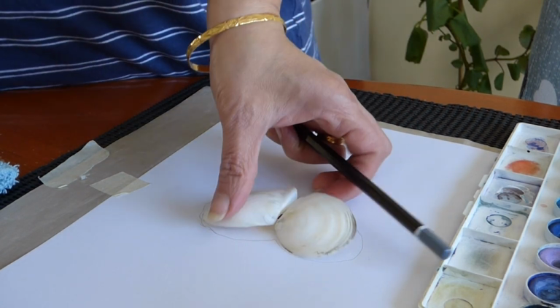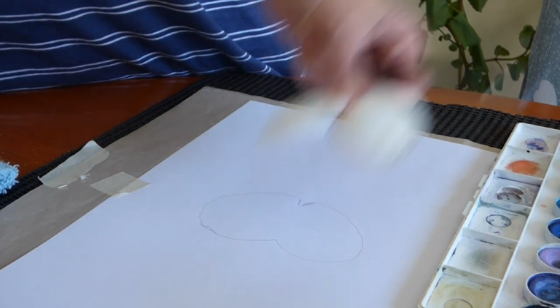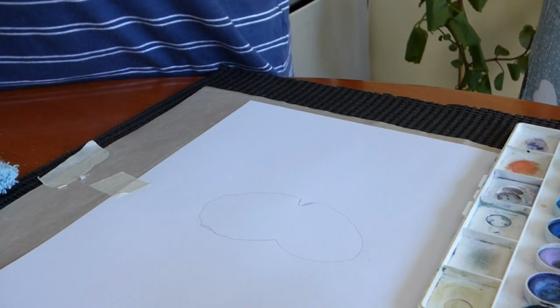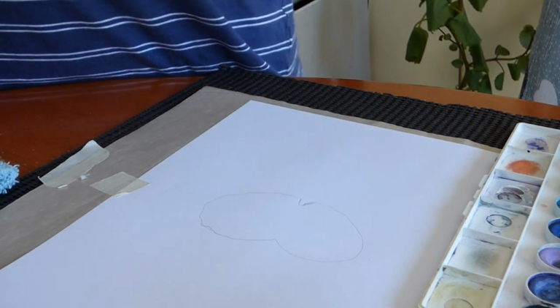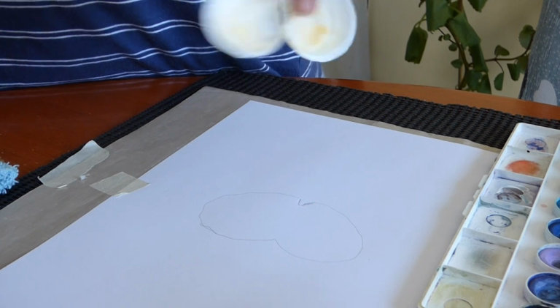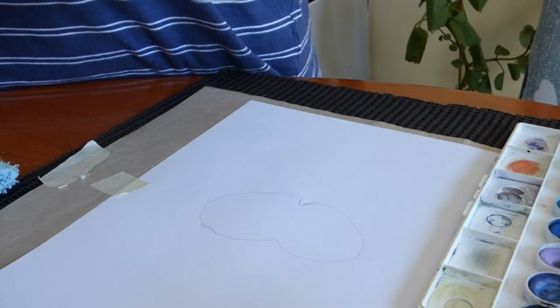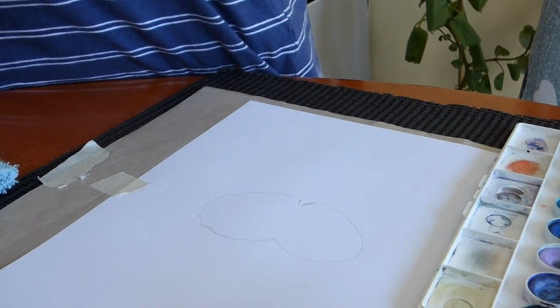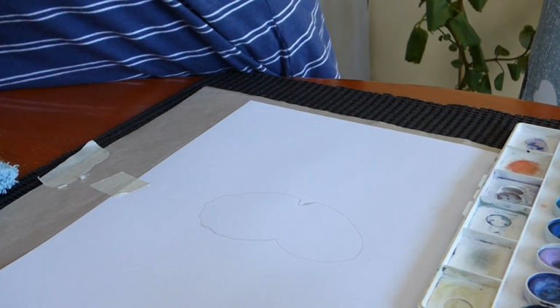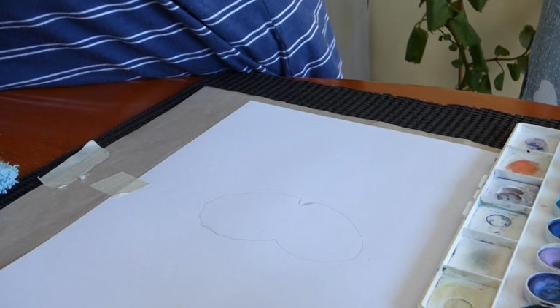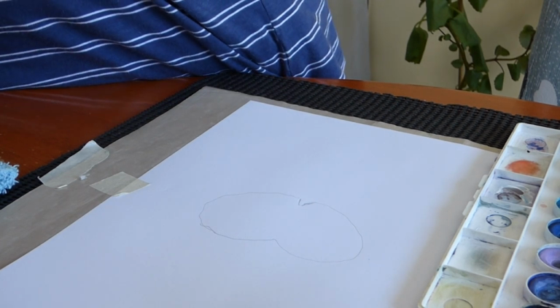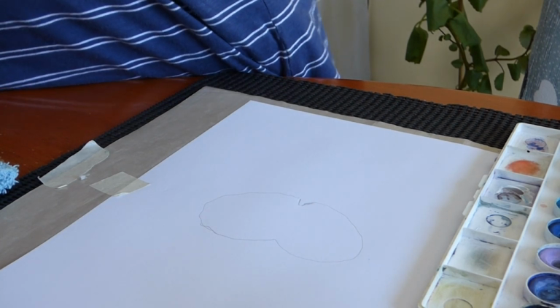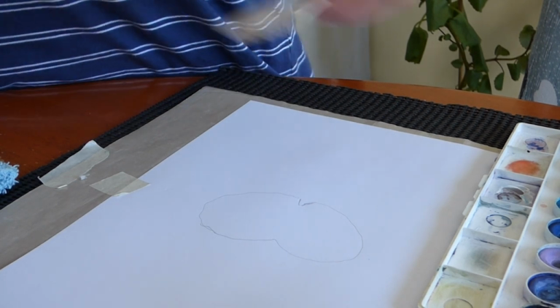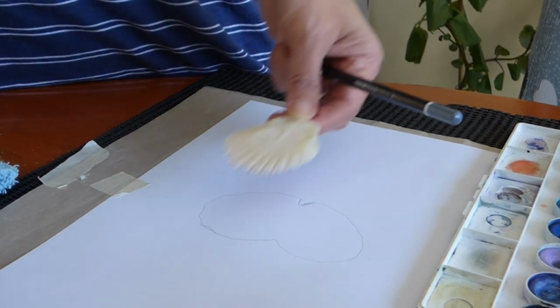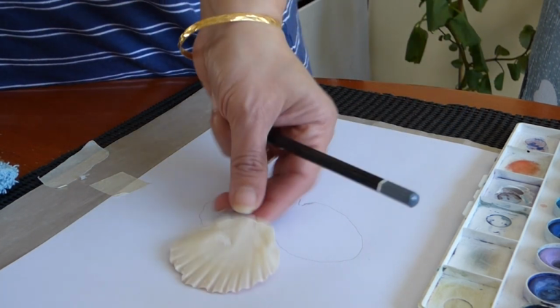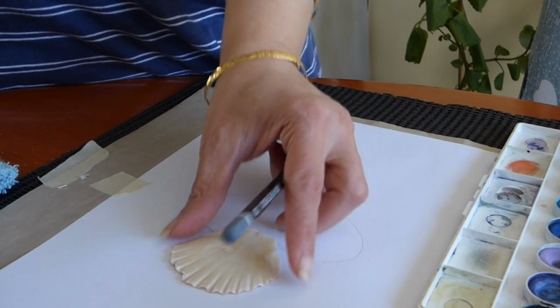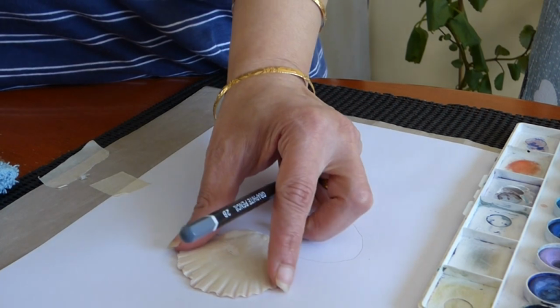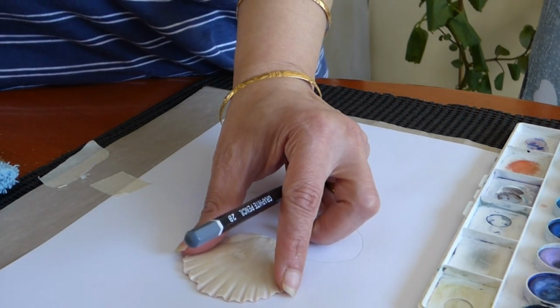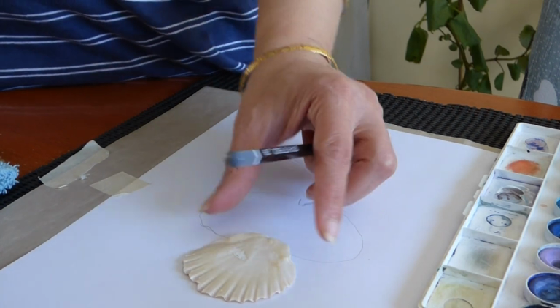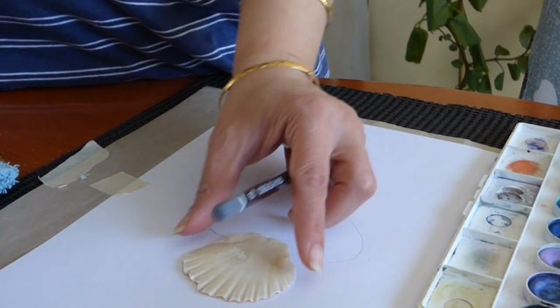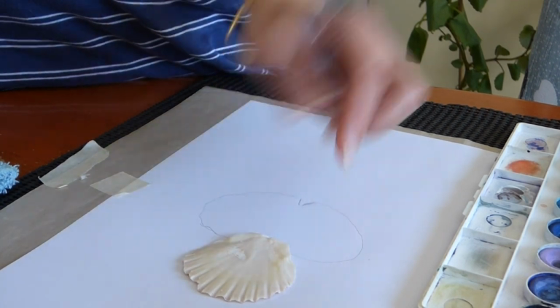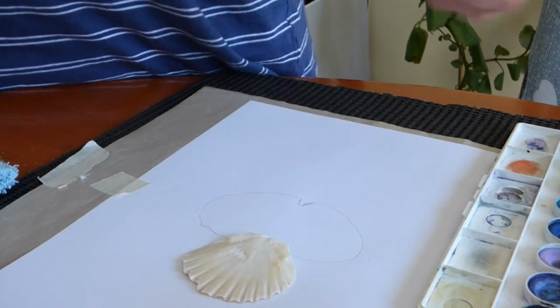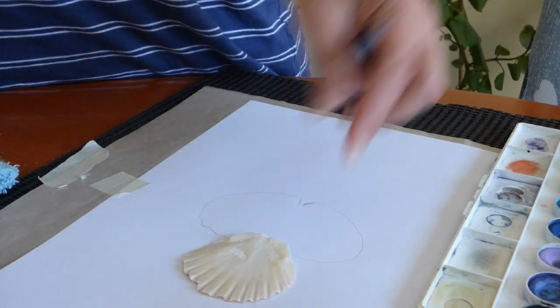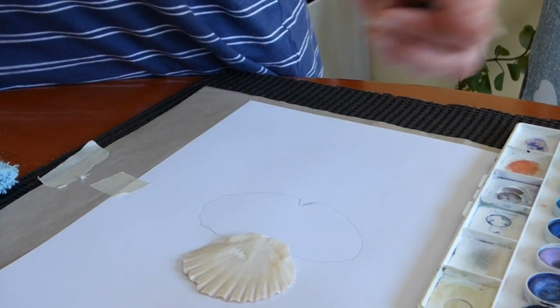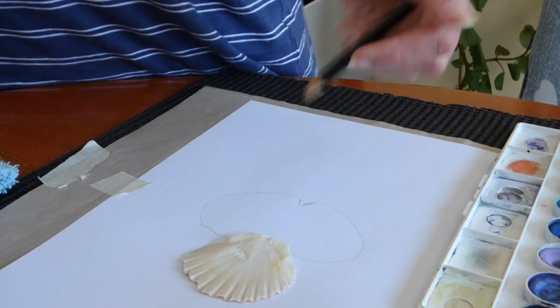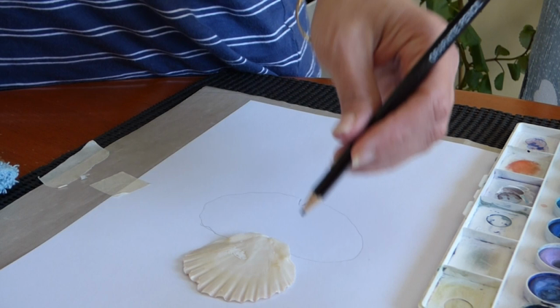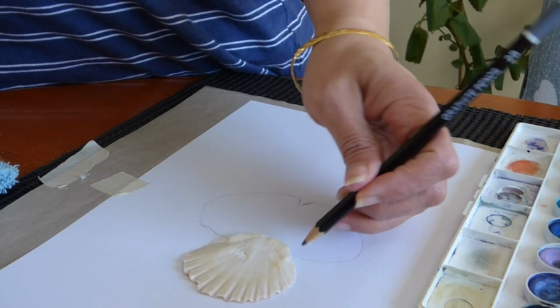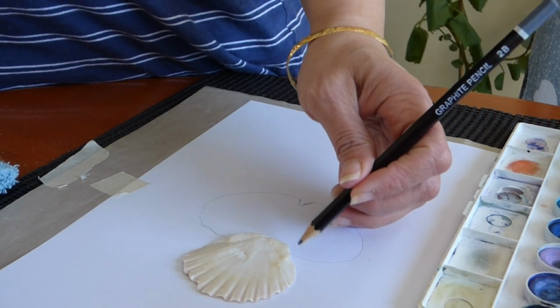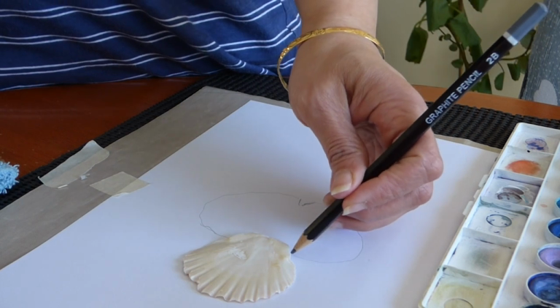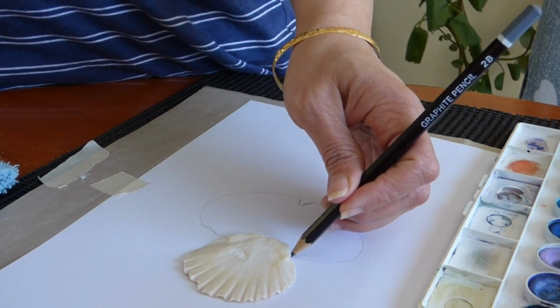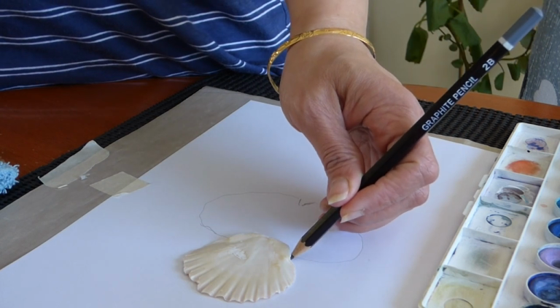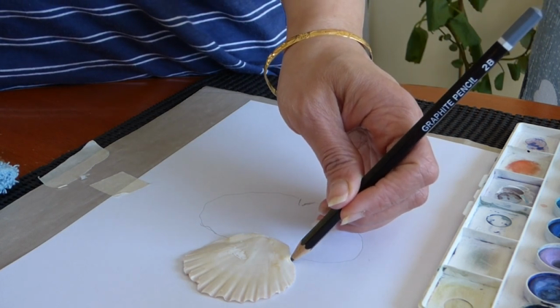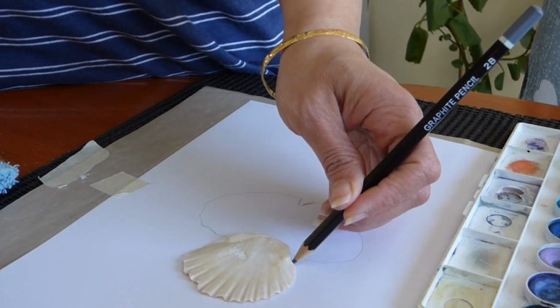All right, so we have the one part of the butterfly. Now we go for the next one.